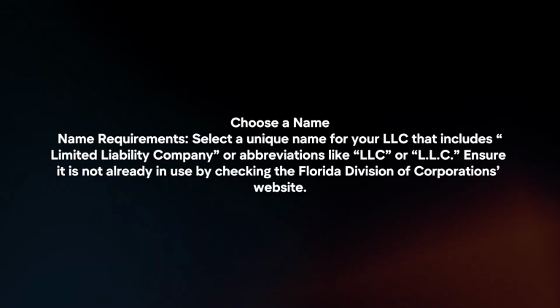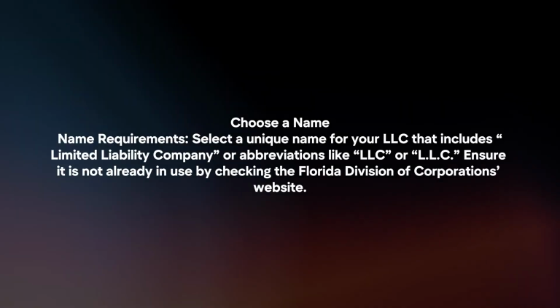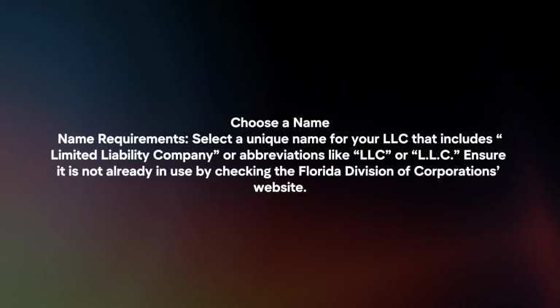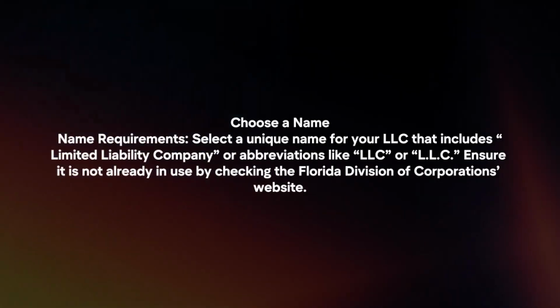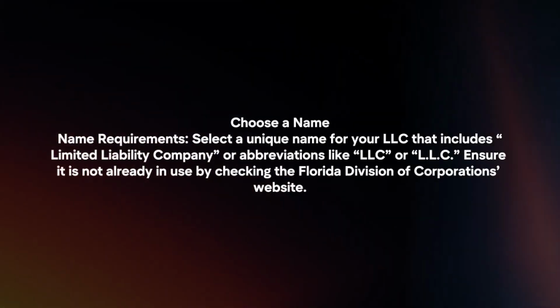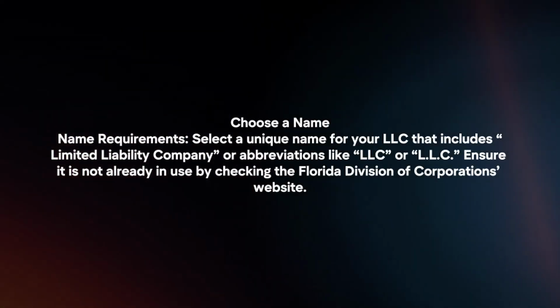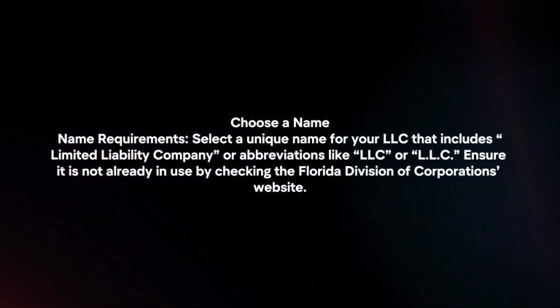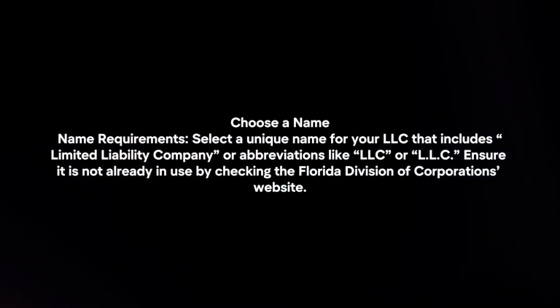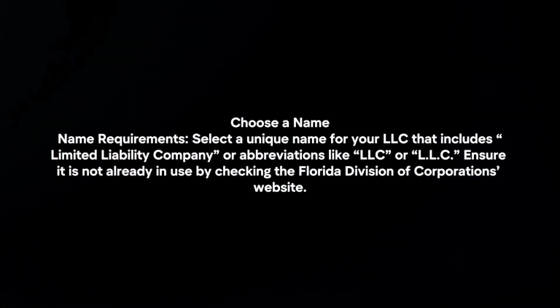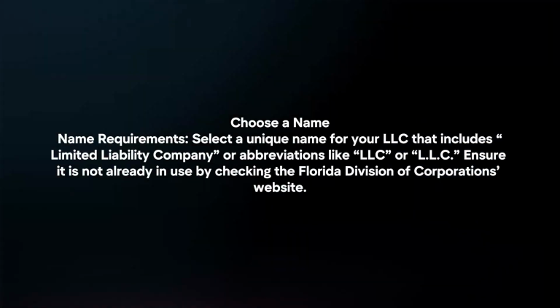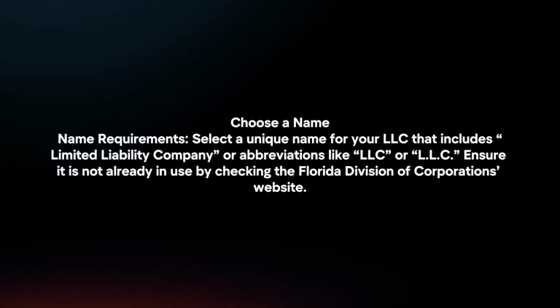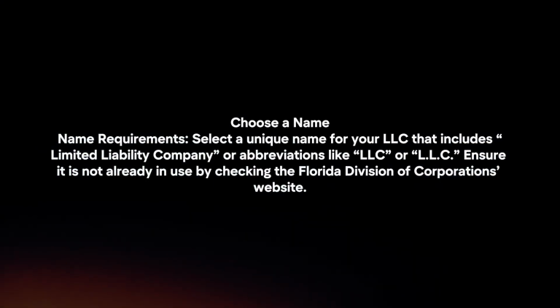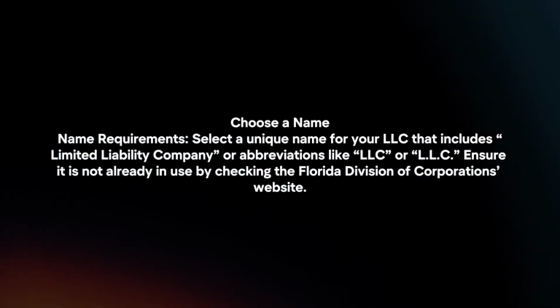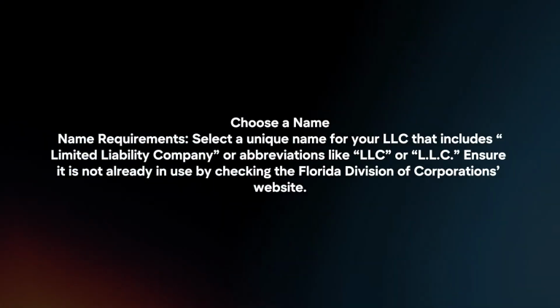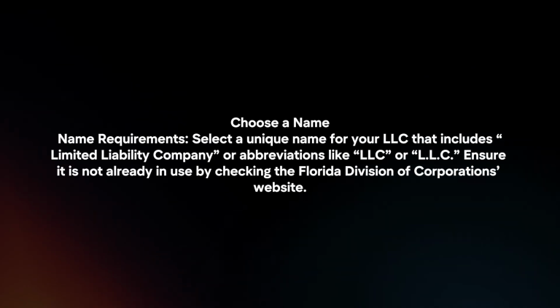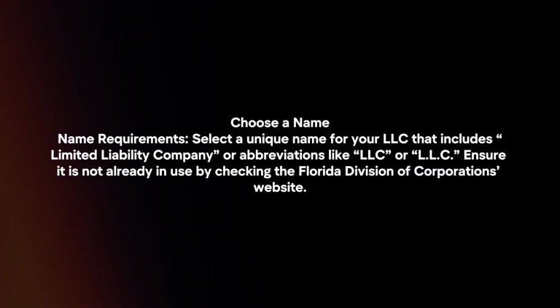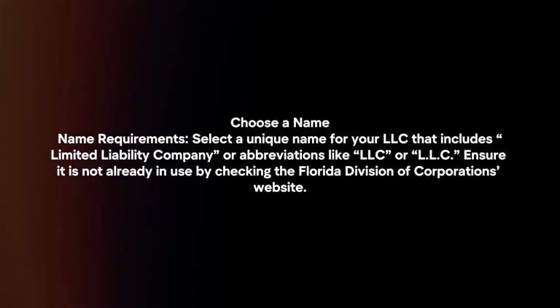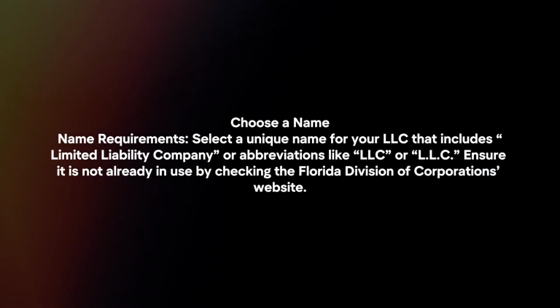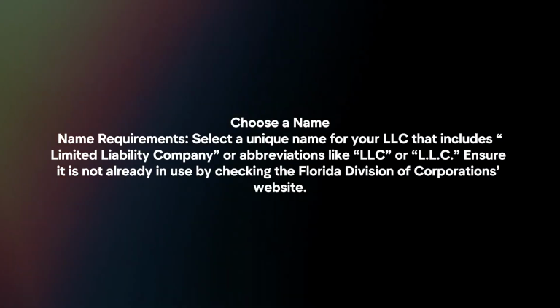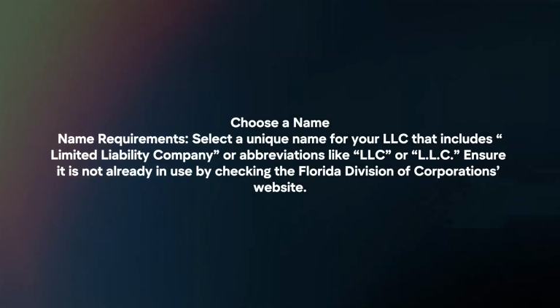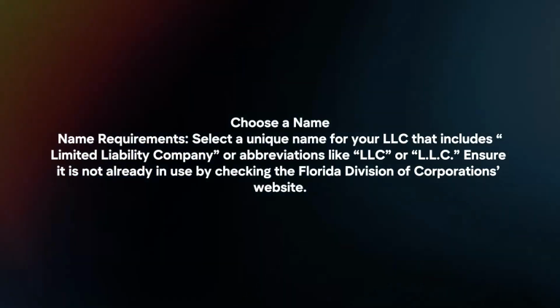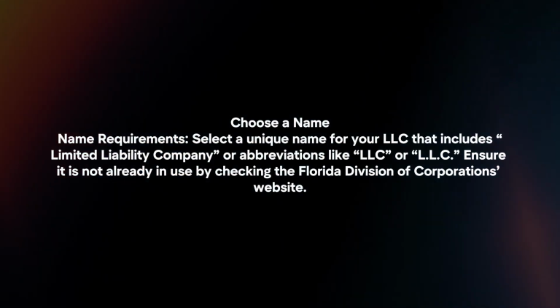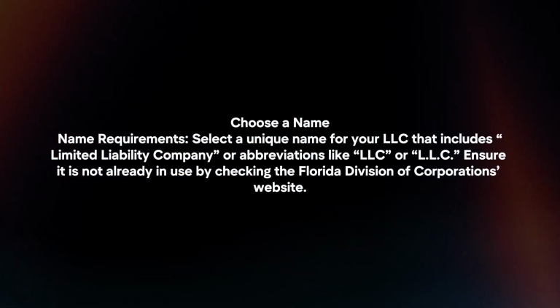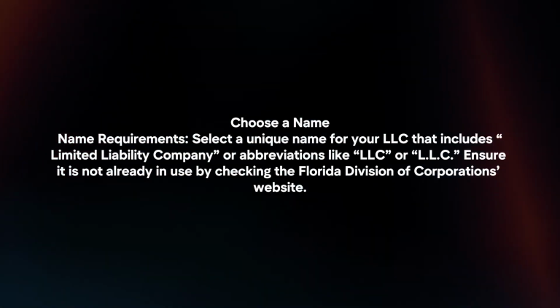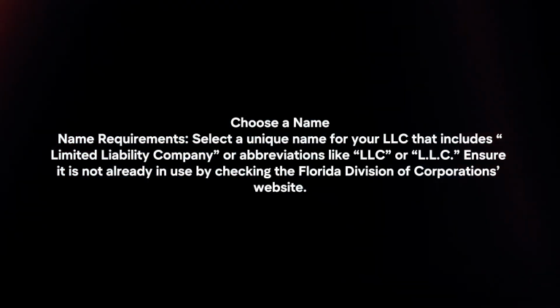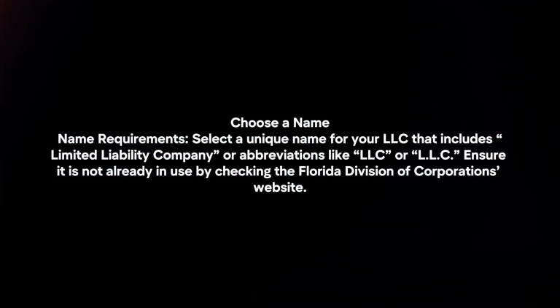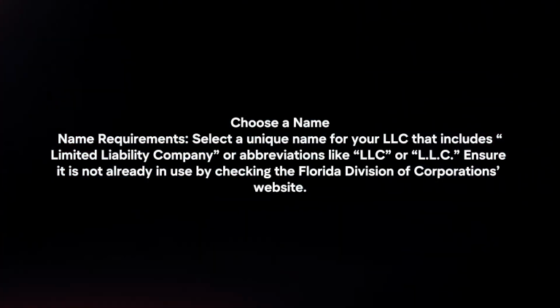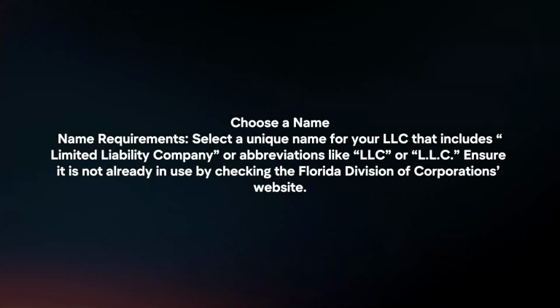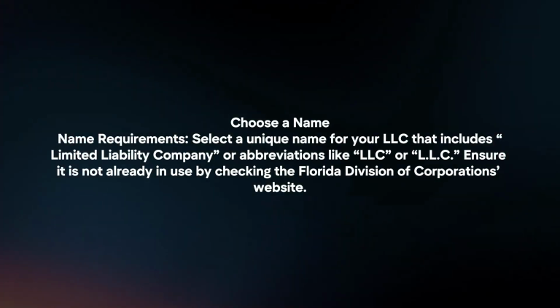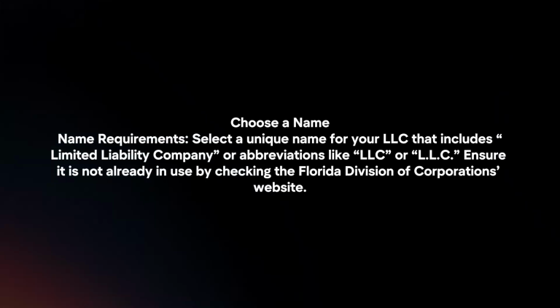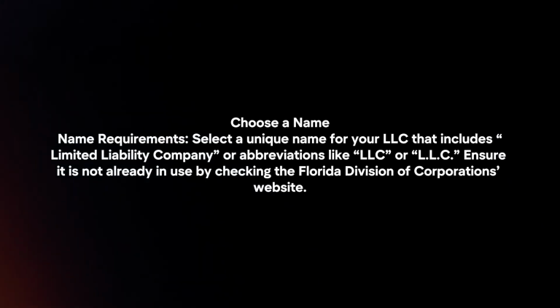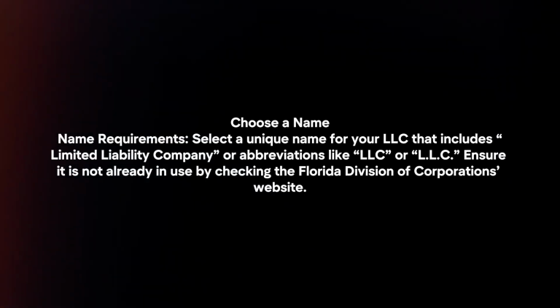Choose a name. Select a unique name for your LLC that includes 'limited liability company' or abbreviations like LLC. Ensure it is not already in use by checking the Florida Division of Corporations website.